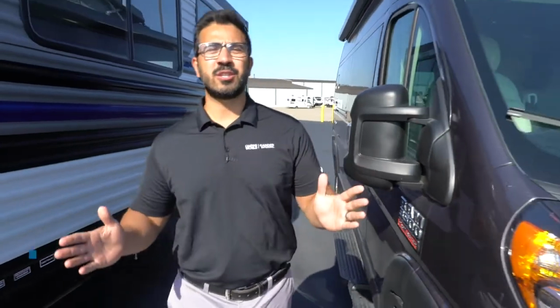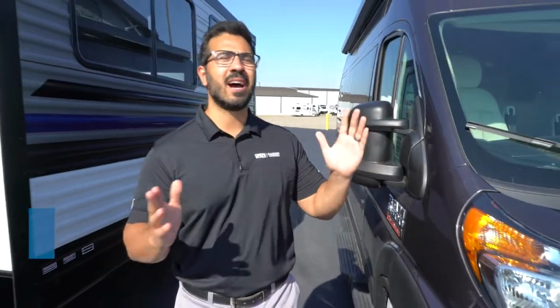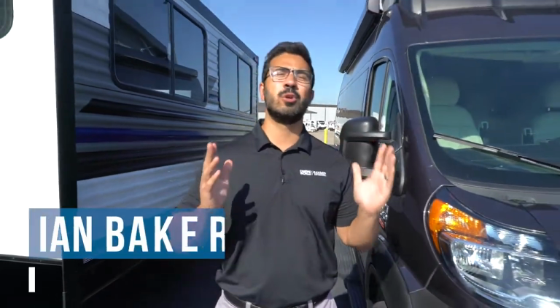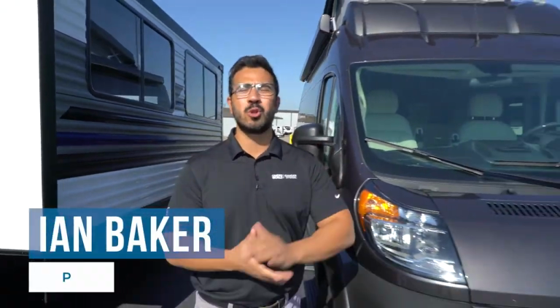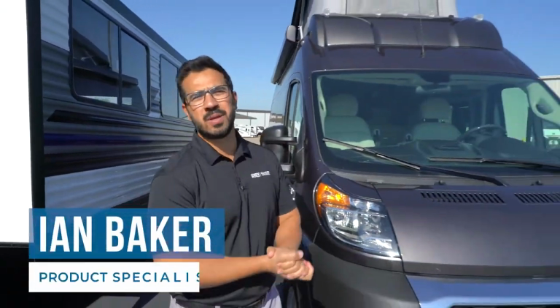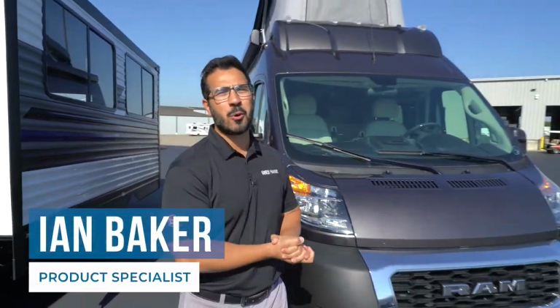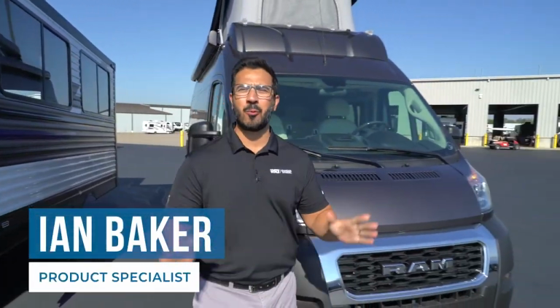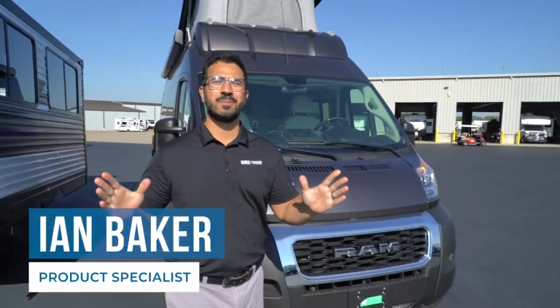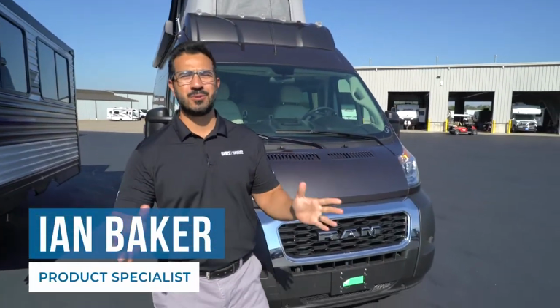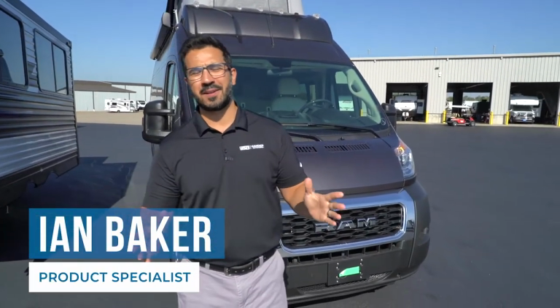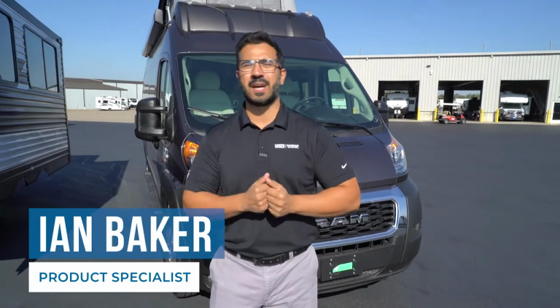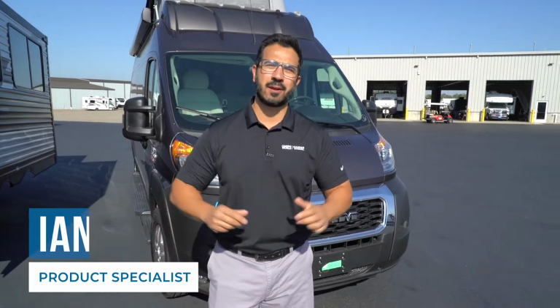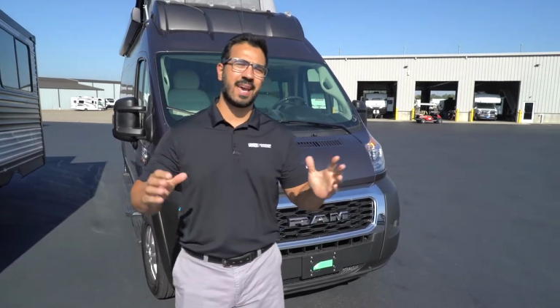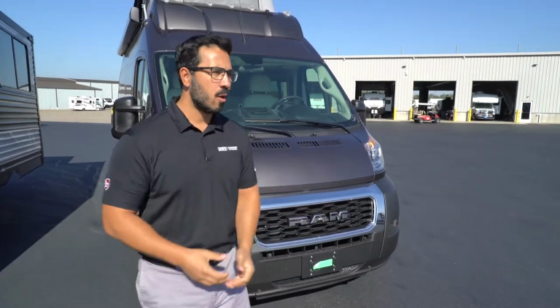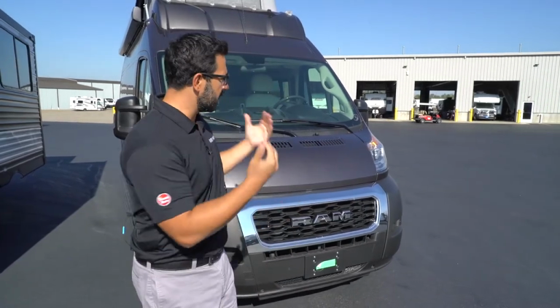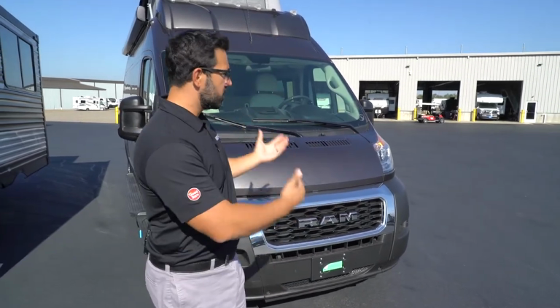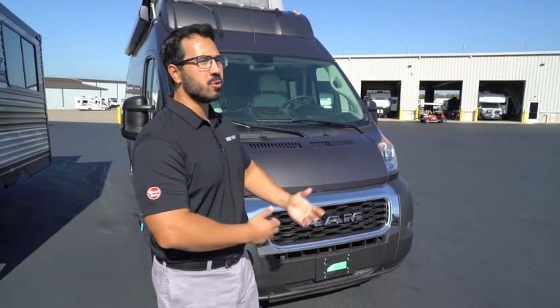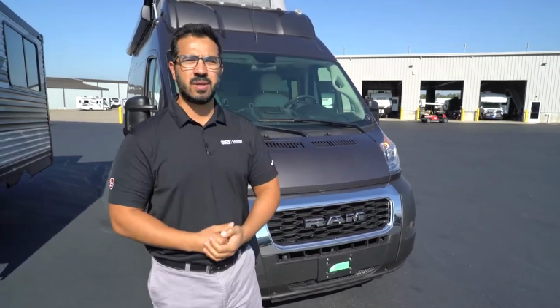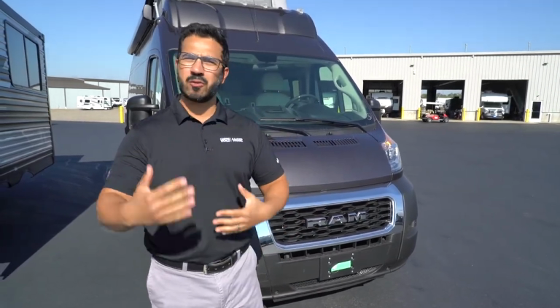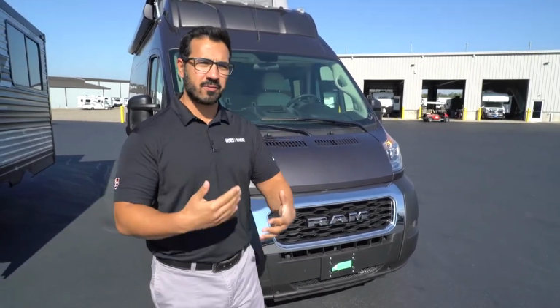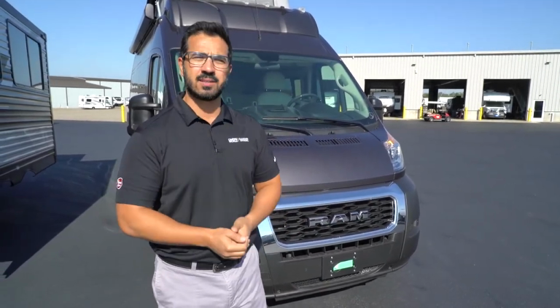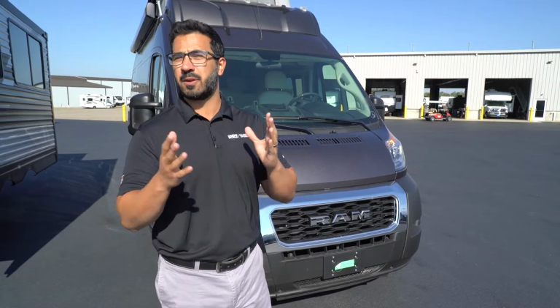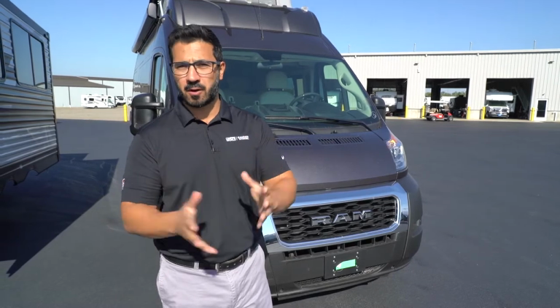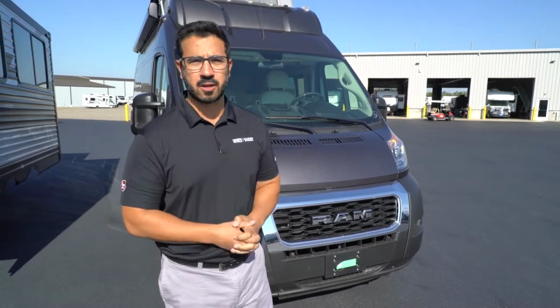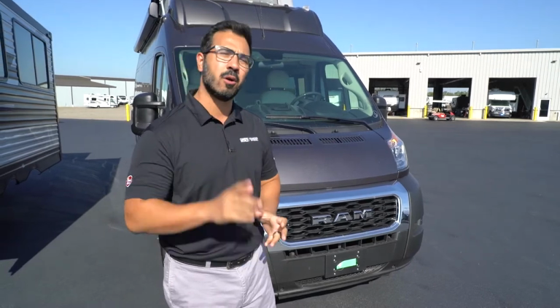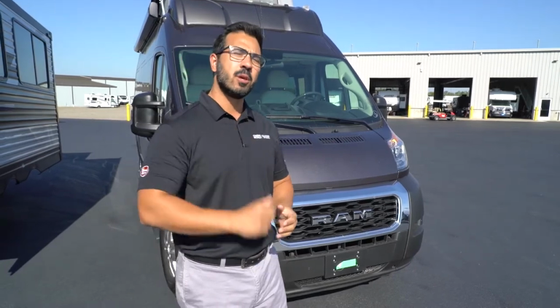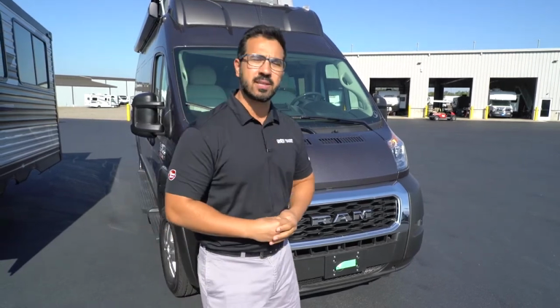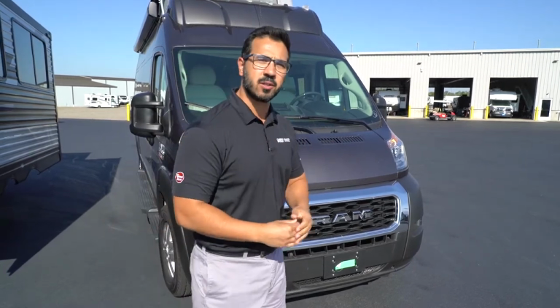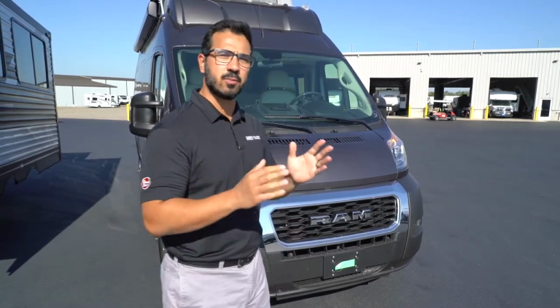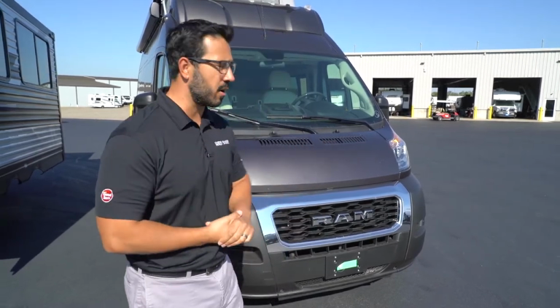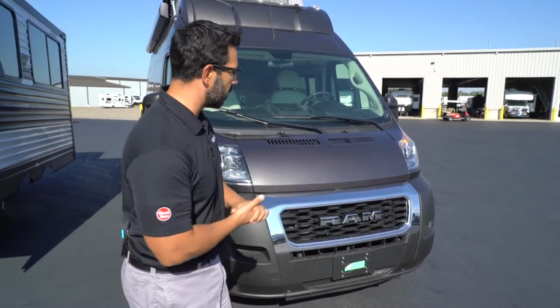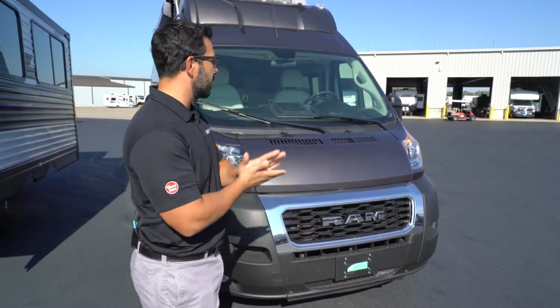Congratulations on your new Class B Motorhome and welcome to the van life. I'm Ian Baker and today we're going to meet your new Class B, go over a couple different things, some different pitfalls to look out for, so that way you have the best experience possible when you're out there RVing.